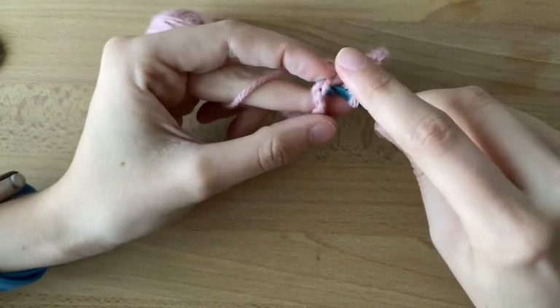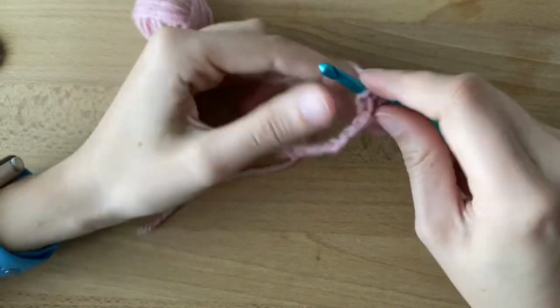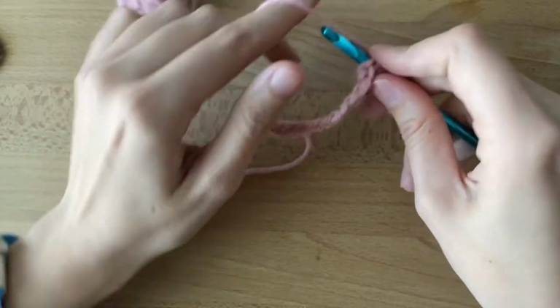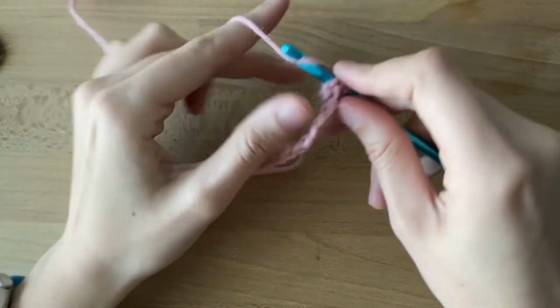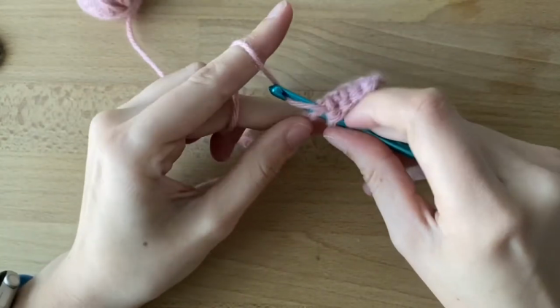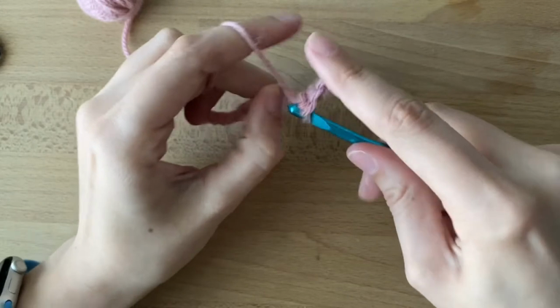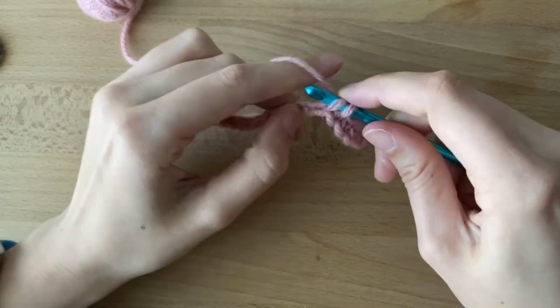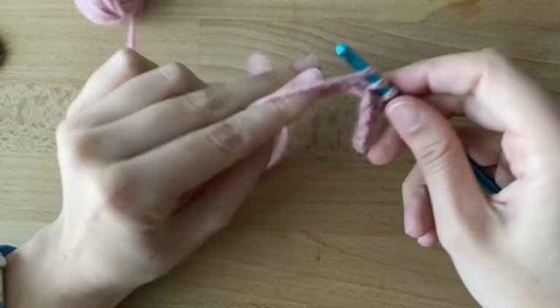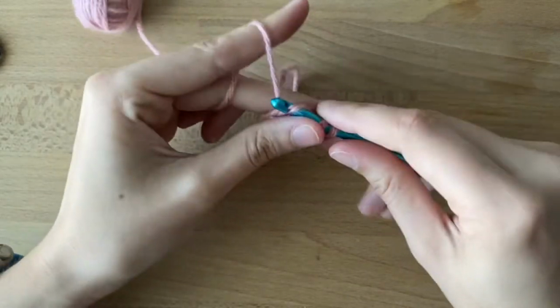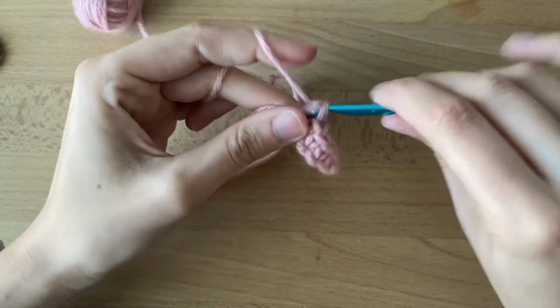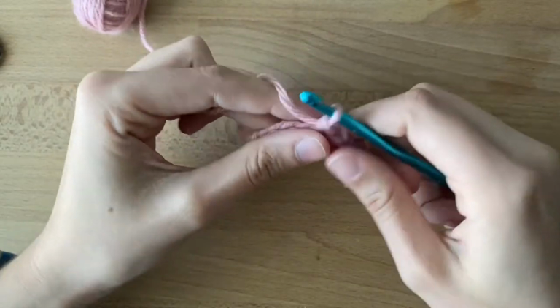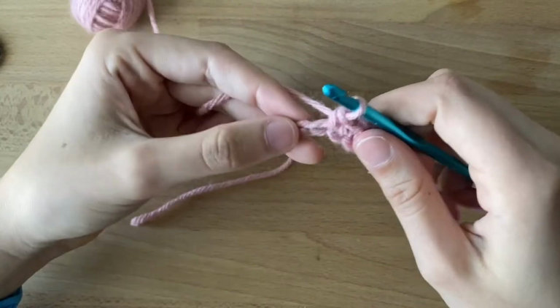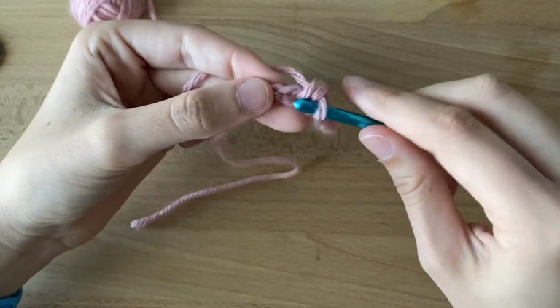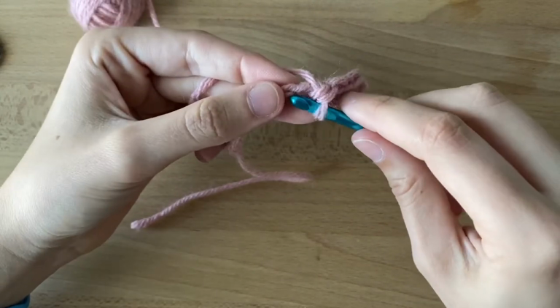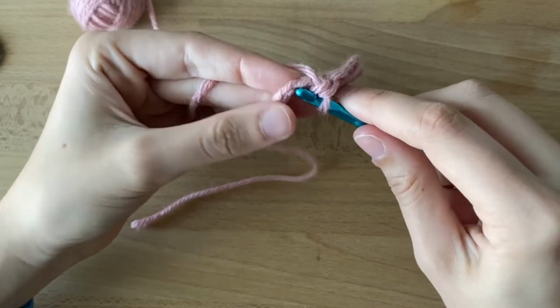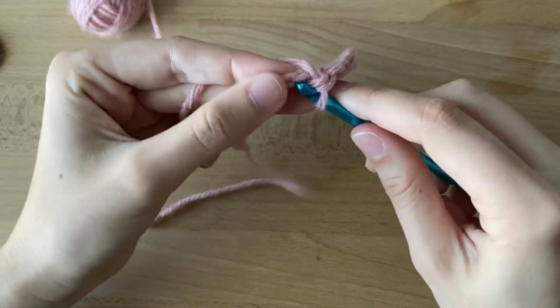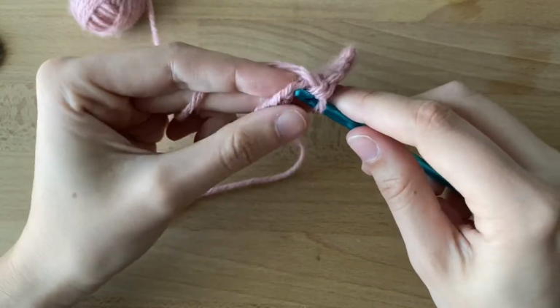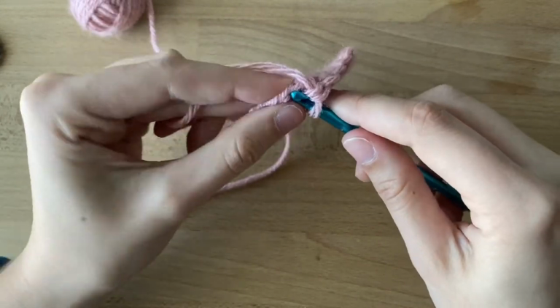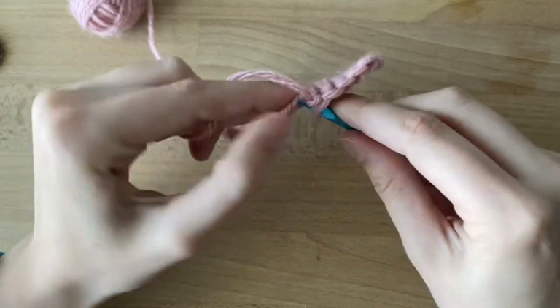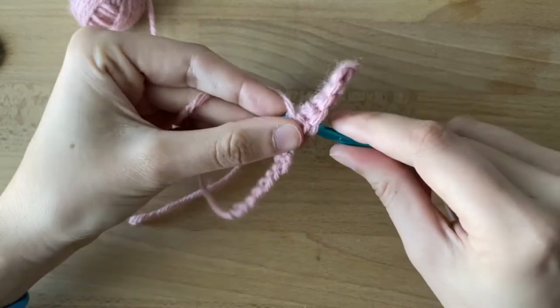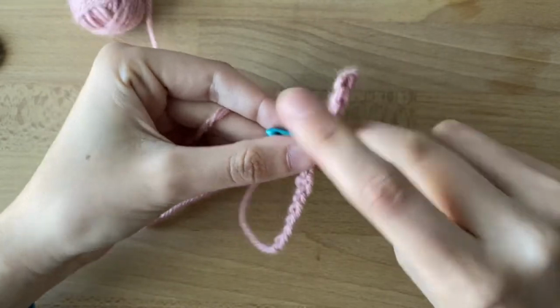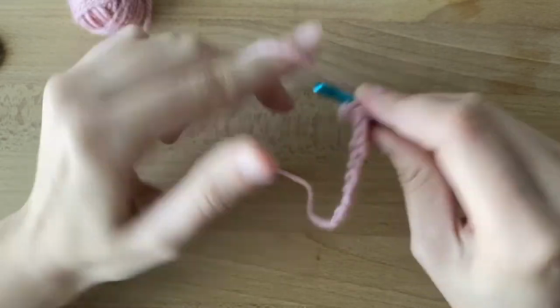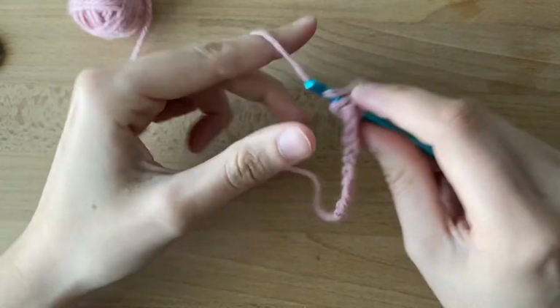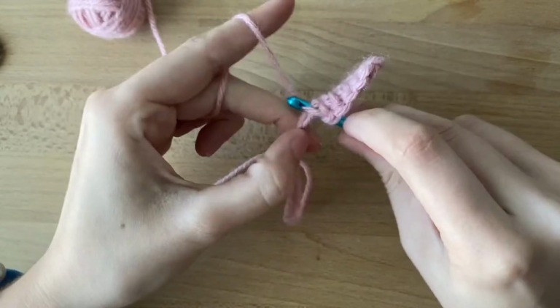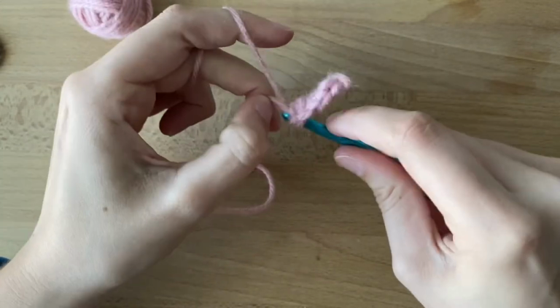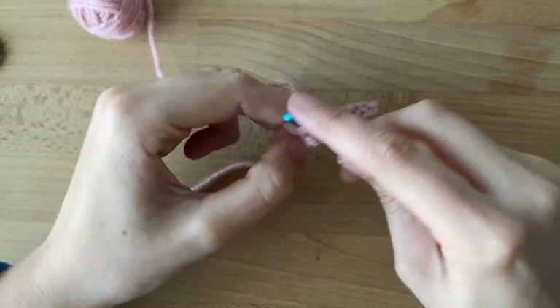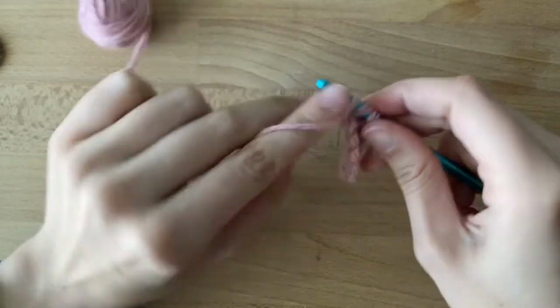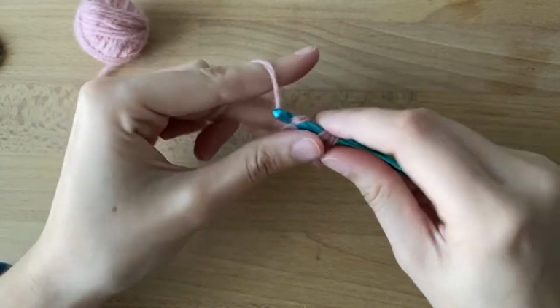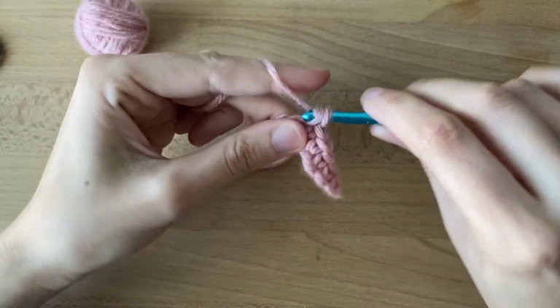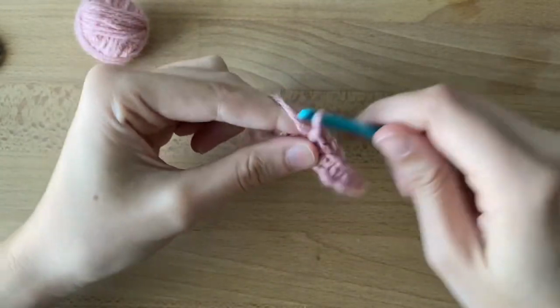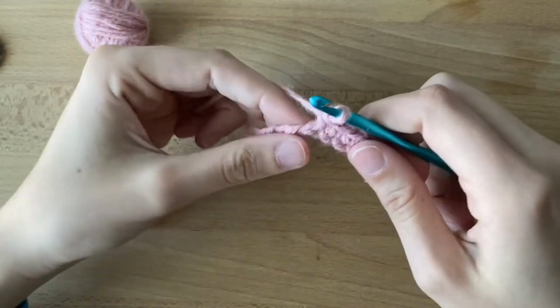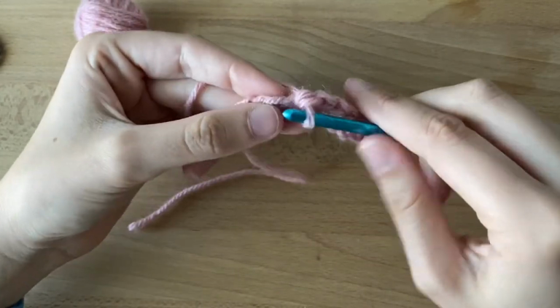If you need more information on this skill, there's a video called 'Crocheting Rectangles and Squares,' which will talk more about chains and single crocheting into them.